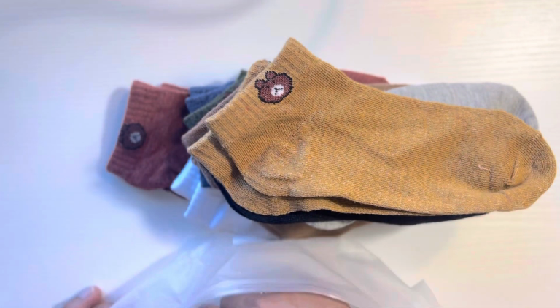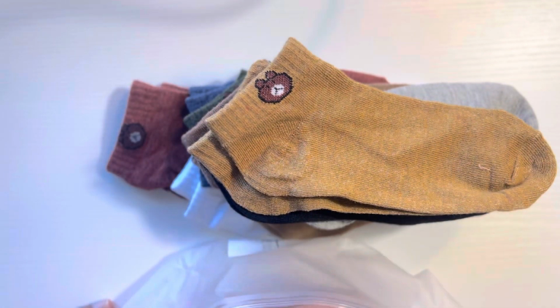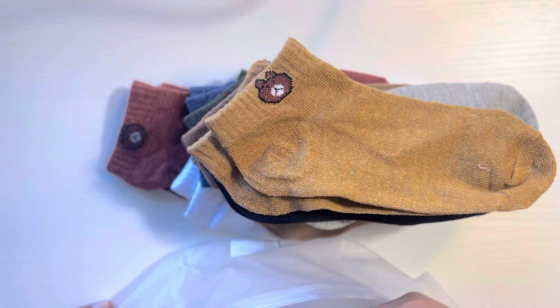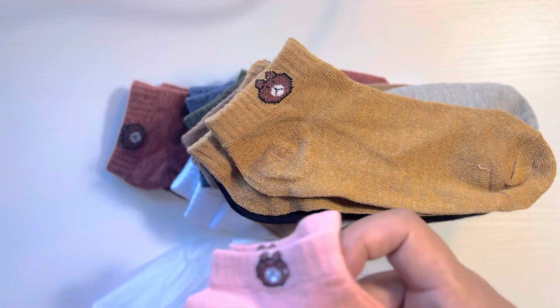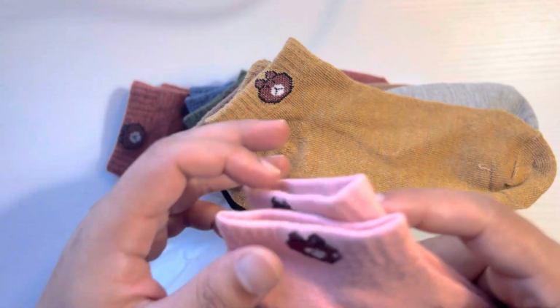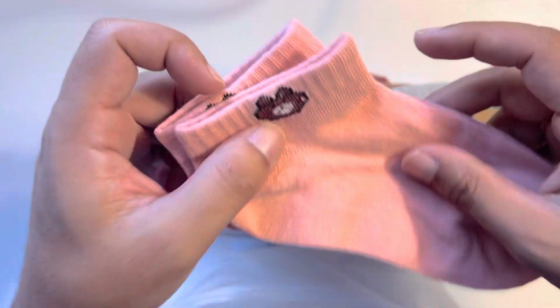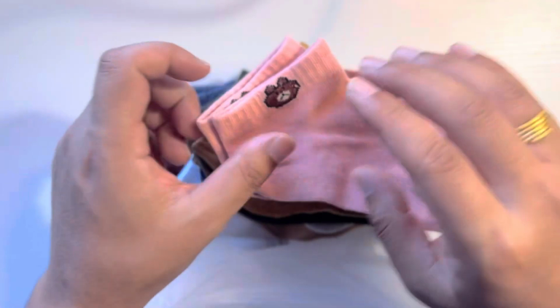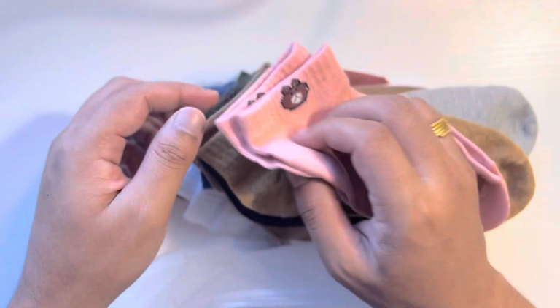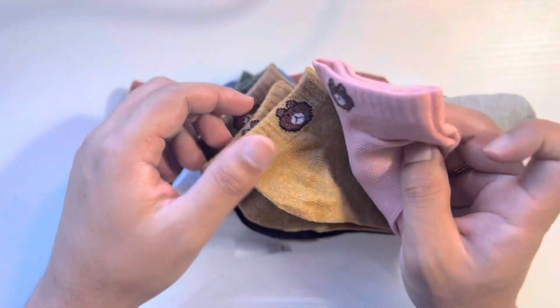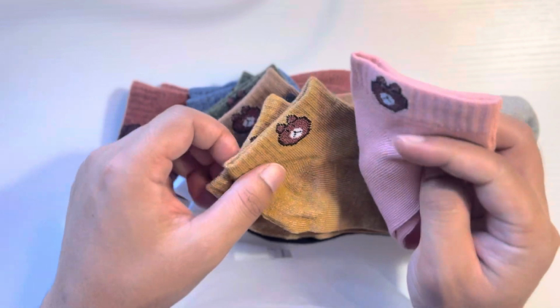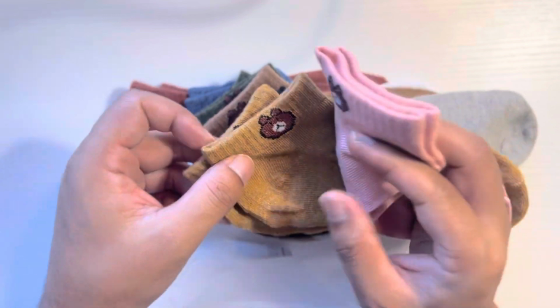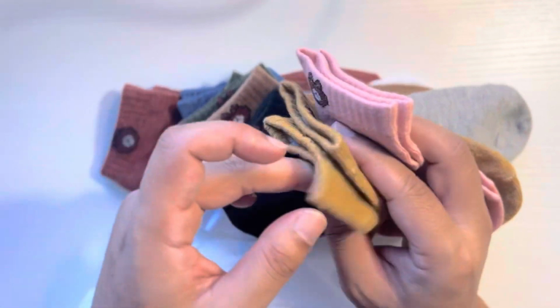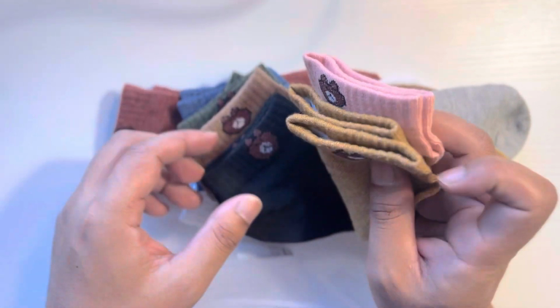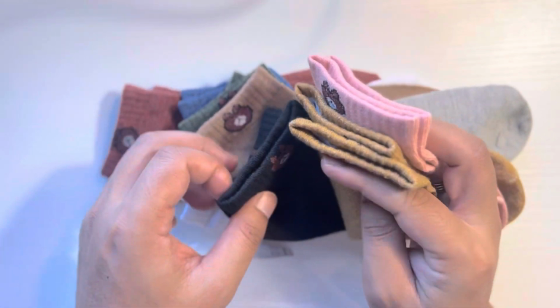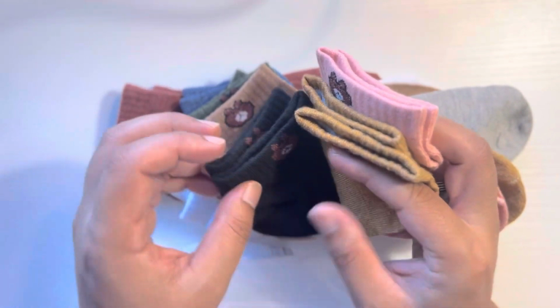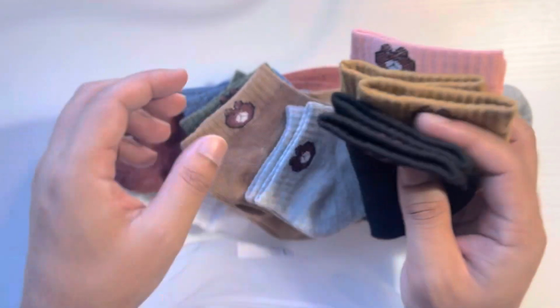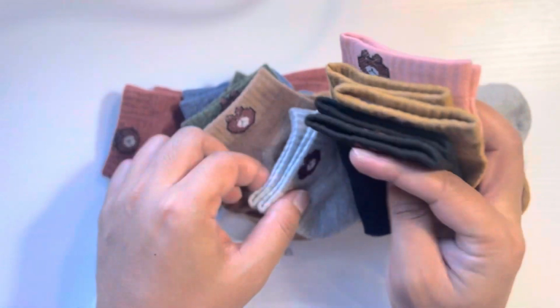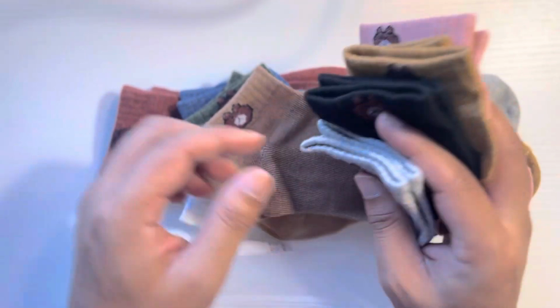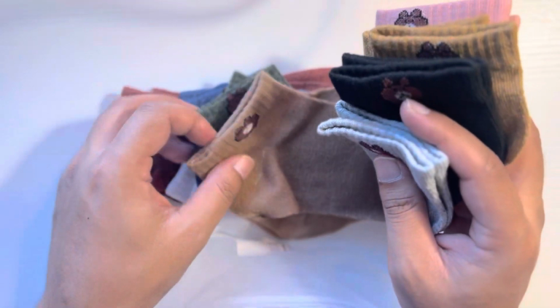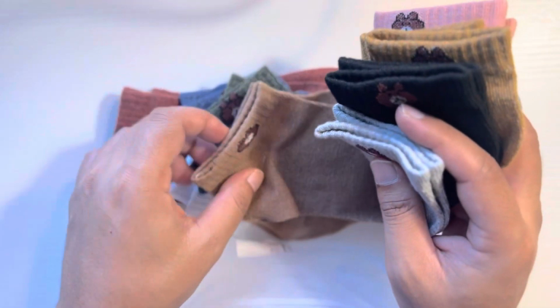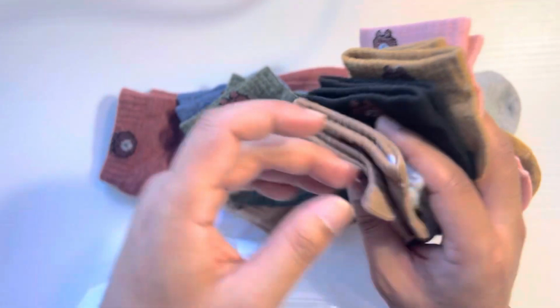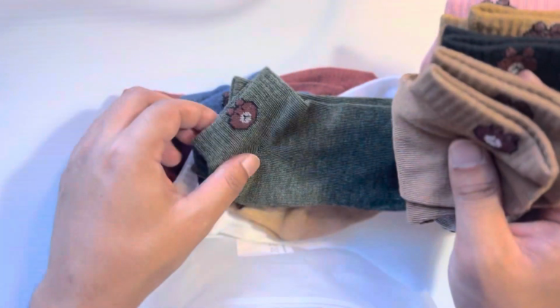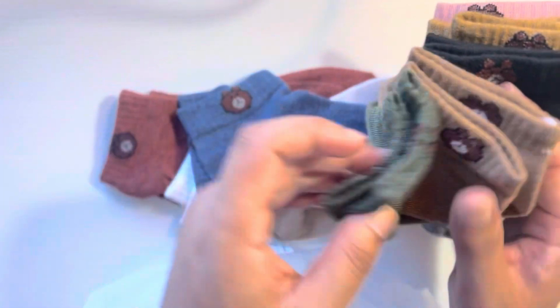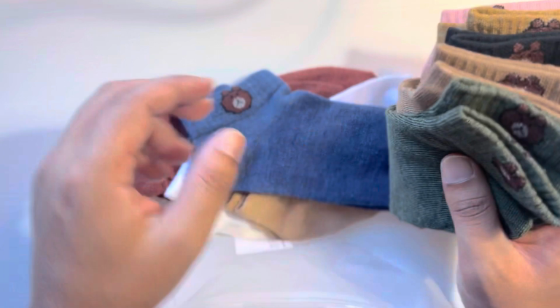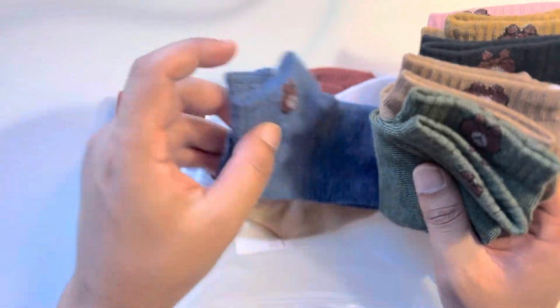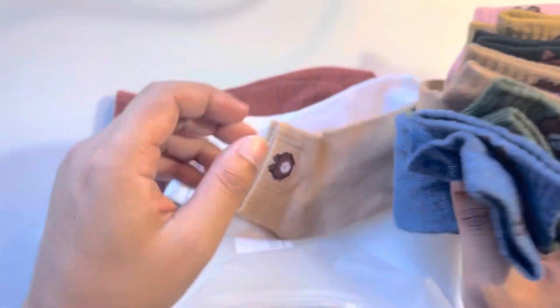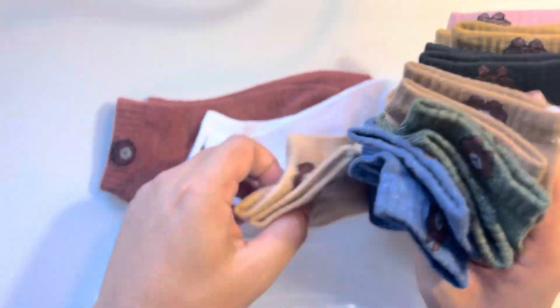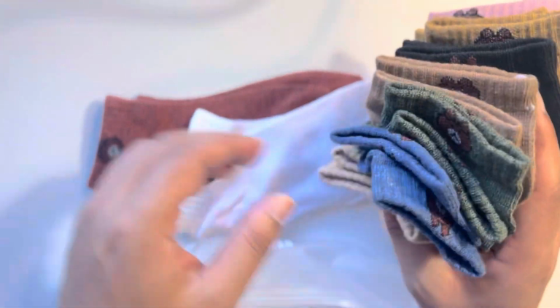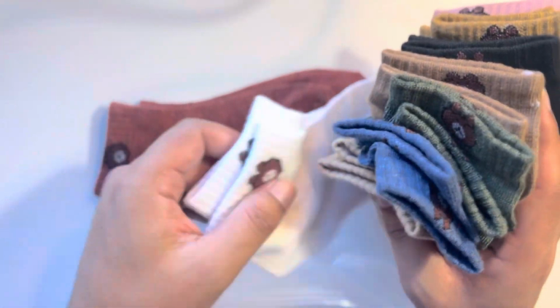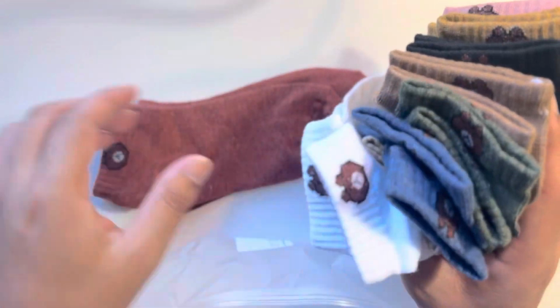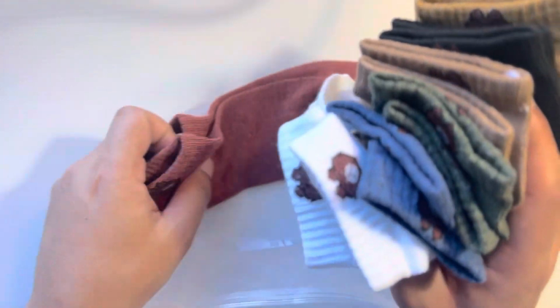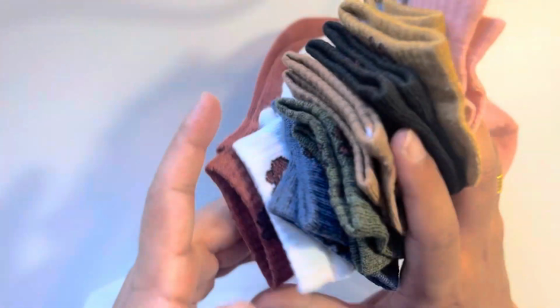Yellowish. Pinky. One pair. One, two, three, four, five, six, seven, eight, nine, ten pairs.